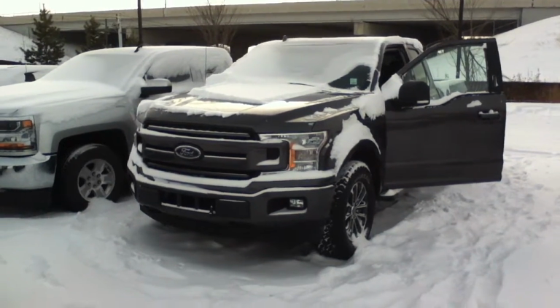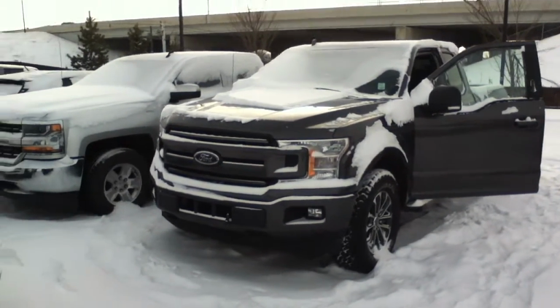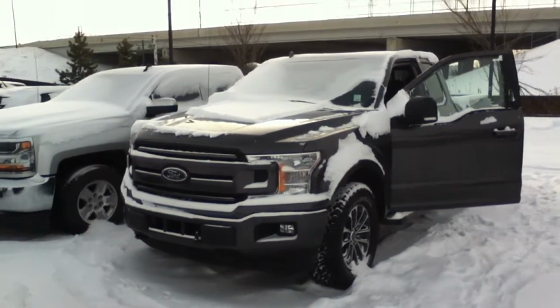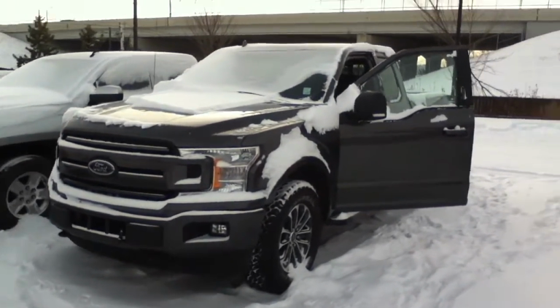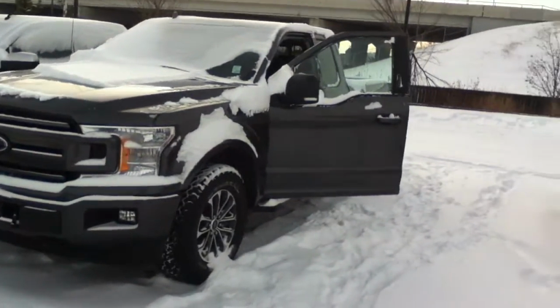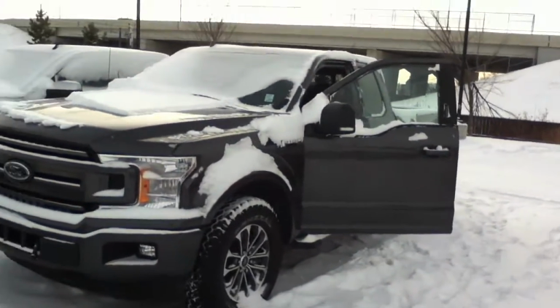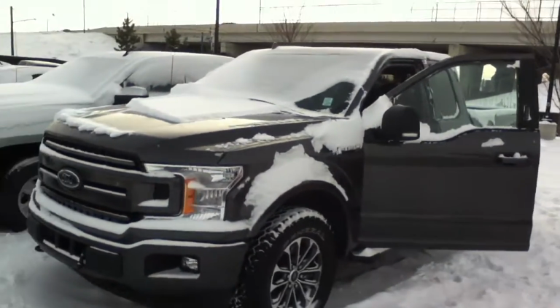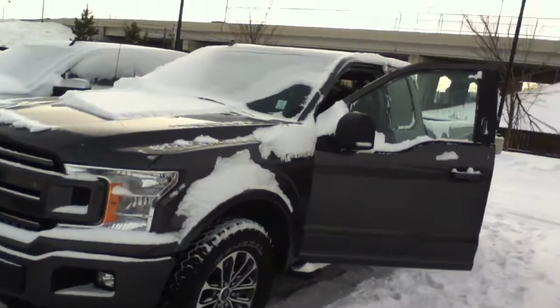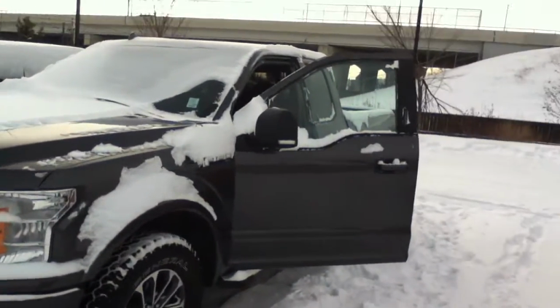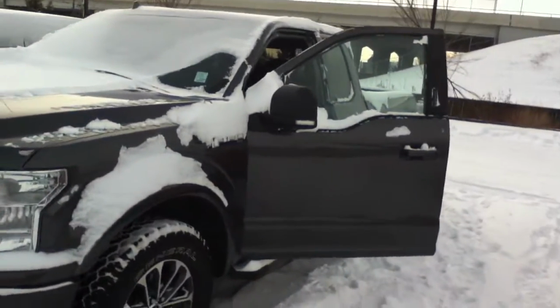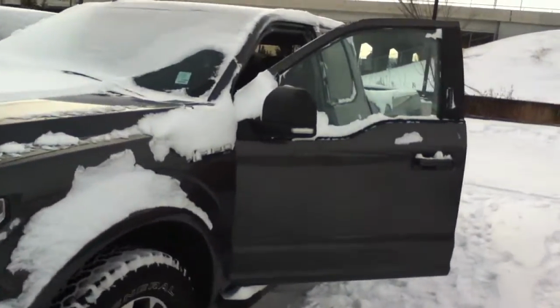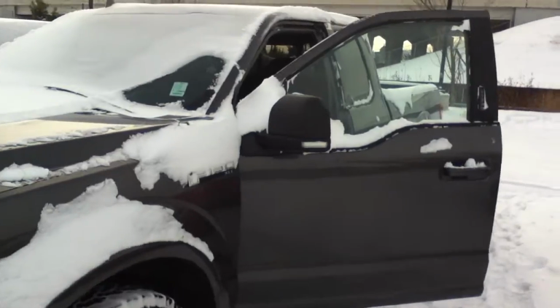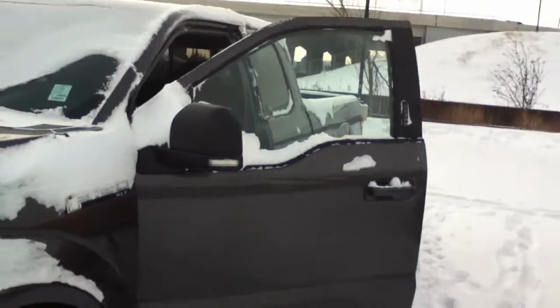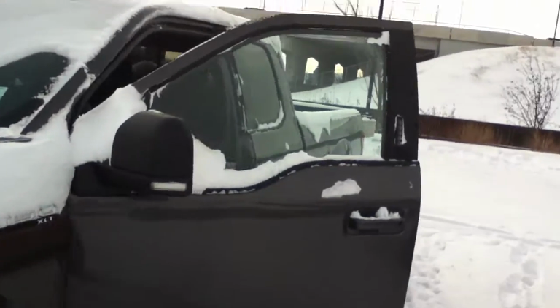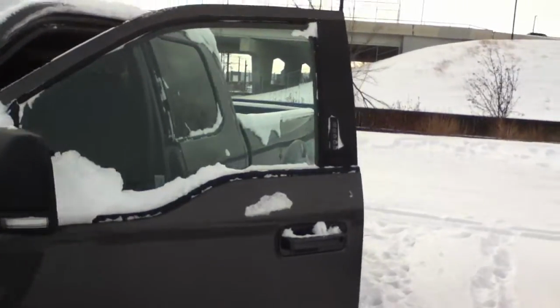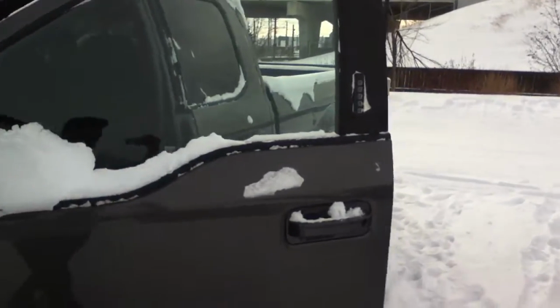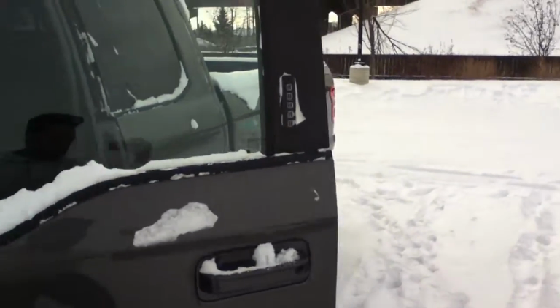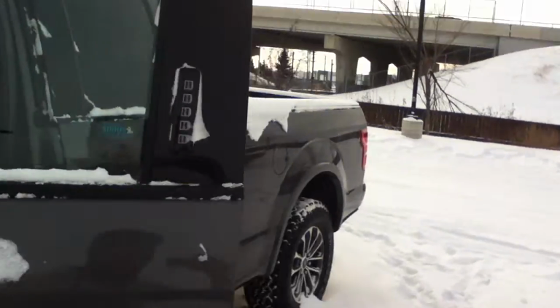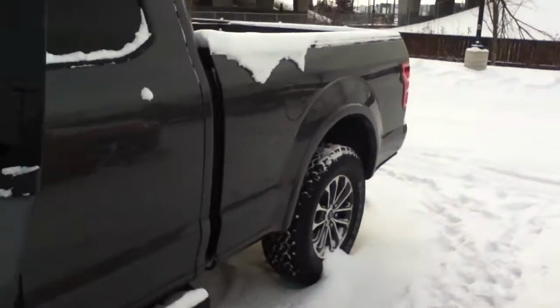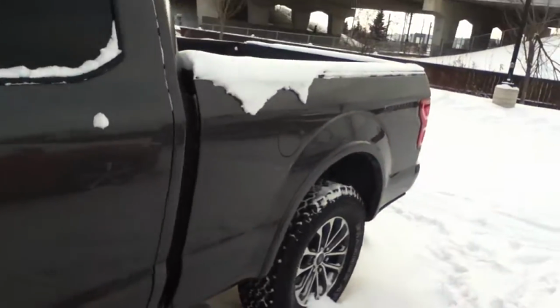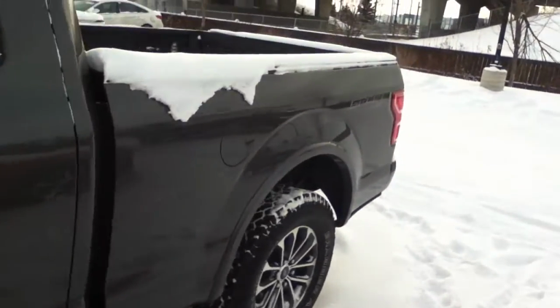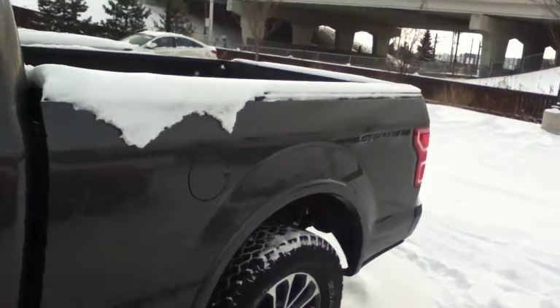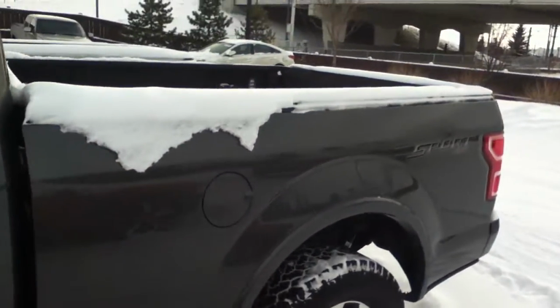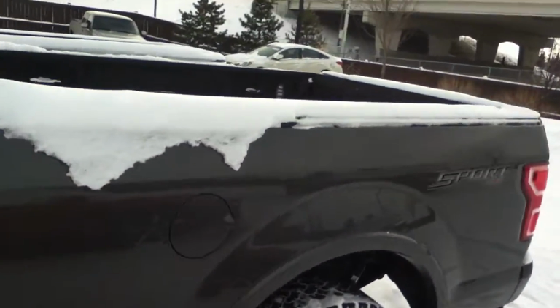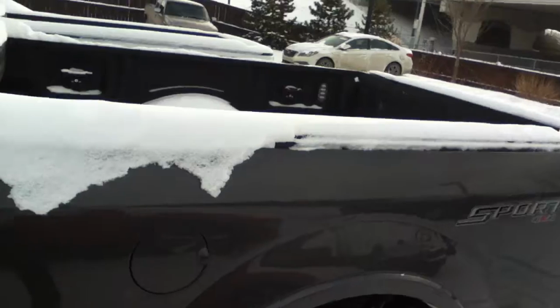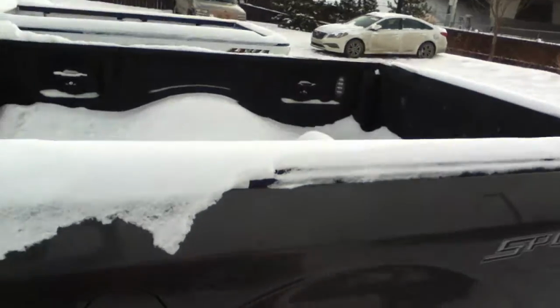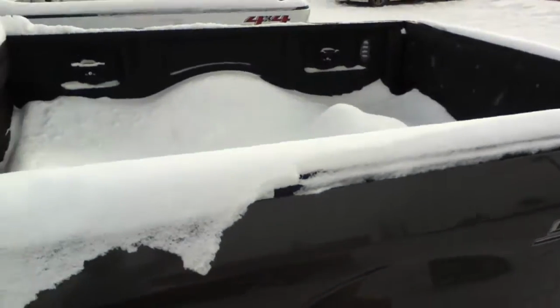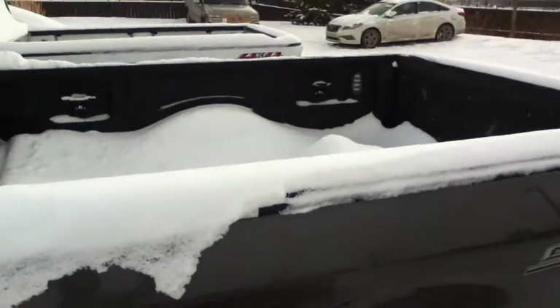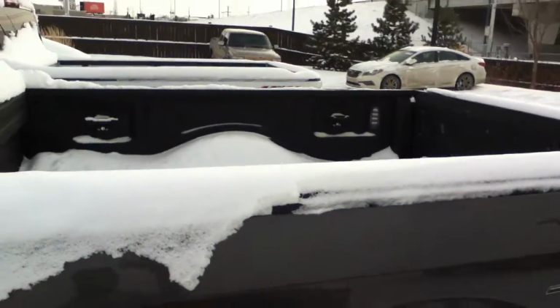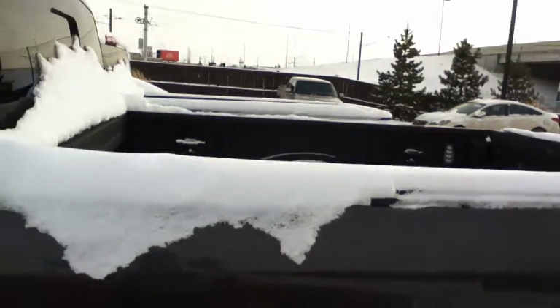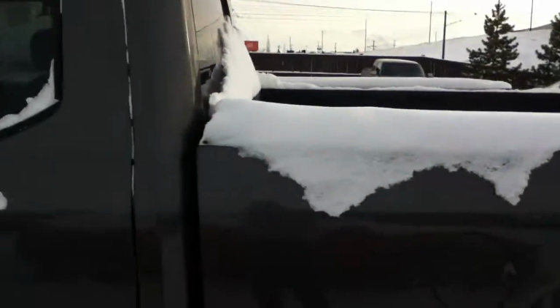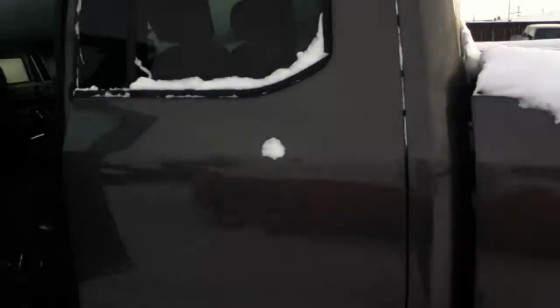Good afternoon, this is Kabir from River City Hyundai. Thank you for submitting an inquiry on our Ford F150. I want to do a 360 walk-around video to show you how the truck looks from inside and outside. As you can see, you get a sprayed-in bed liner.